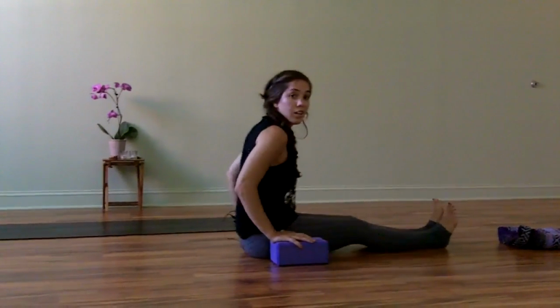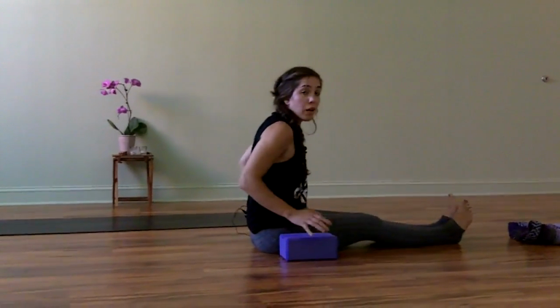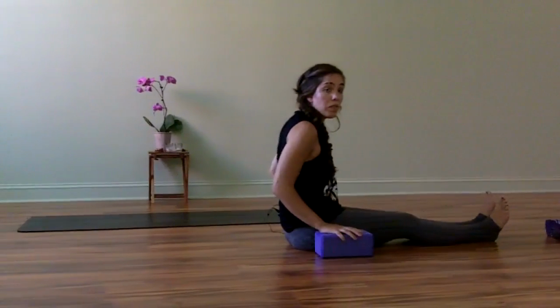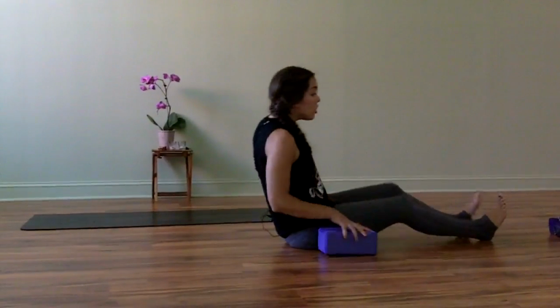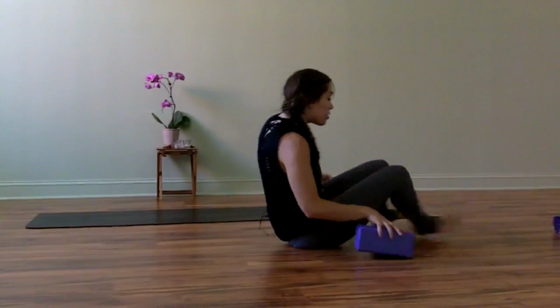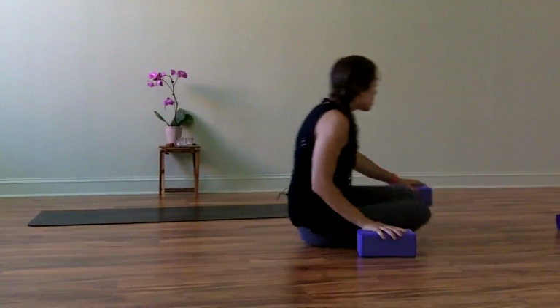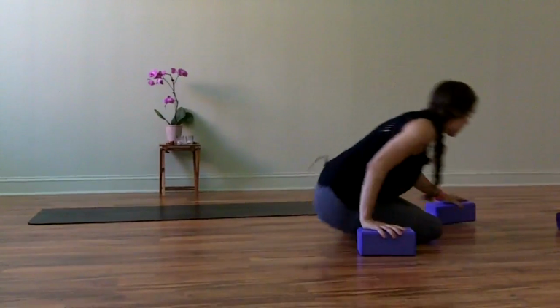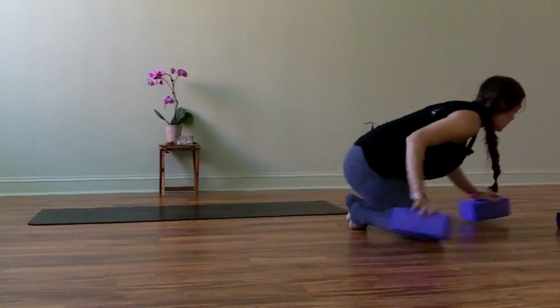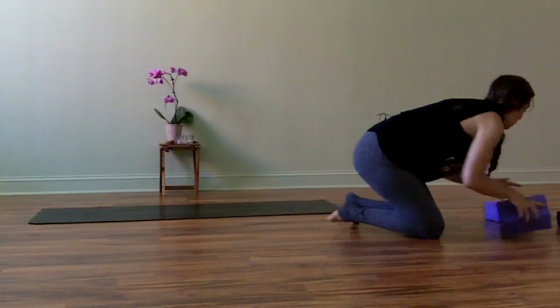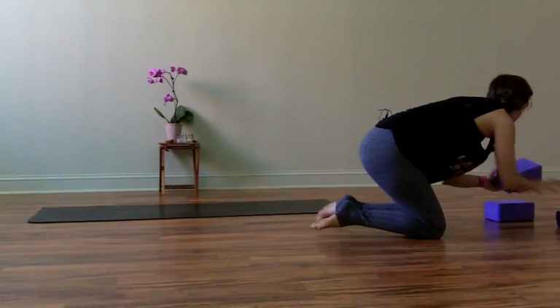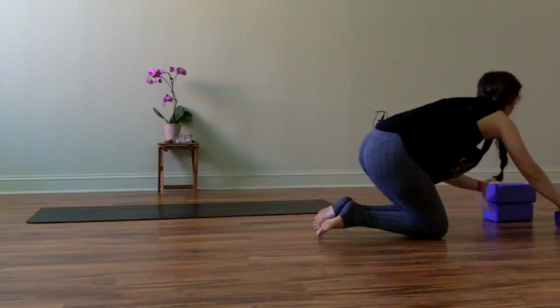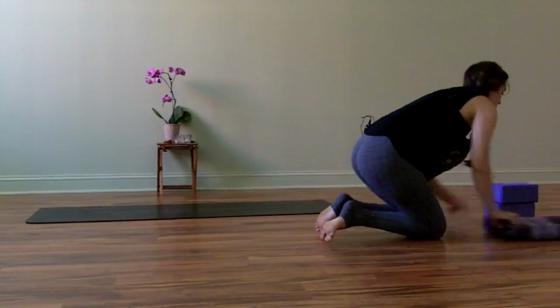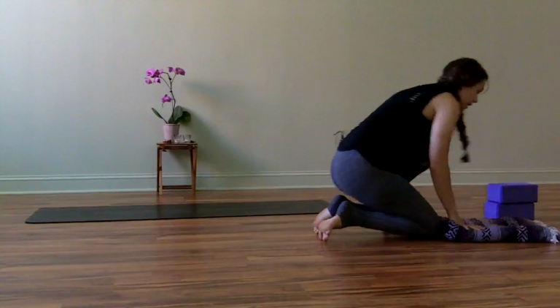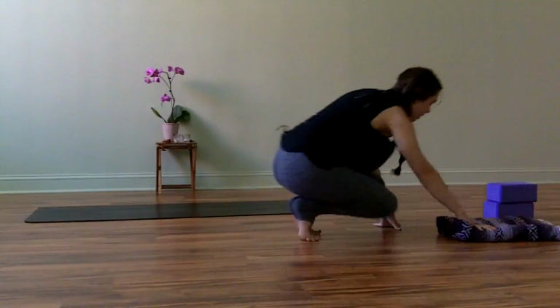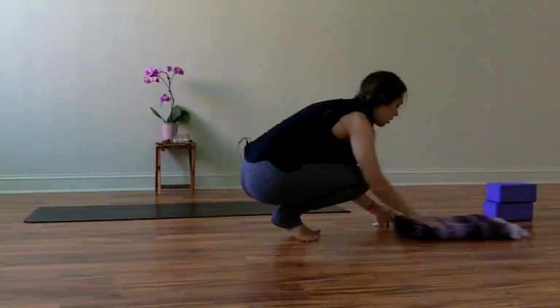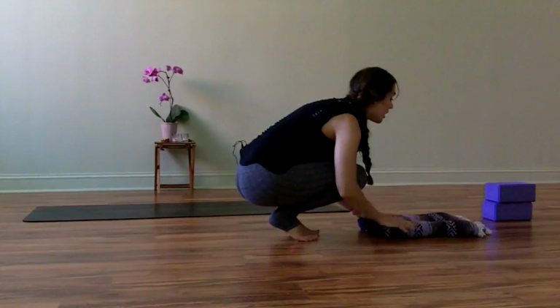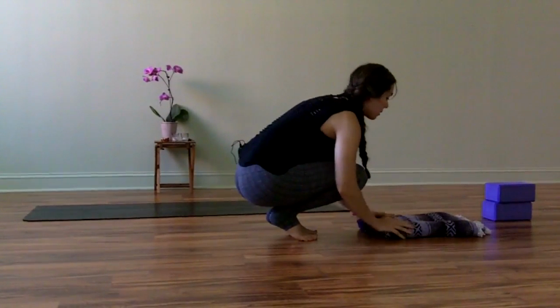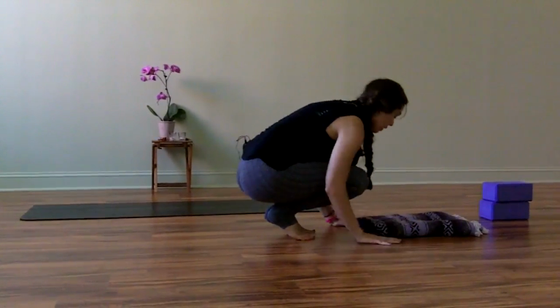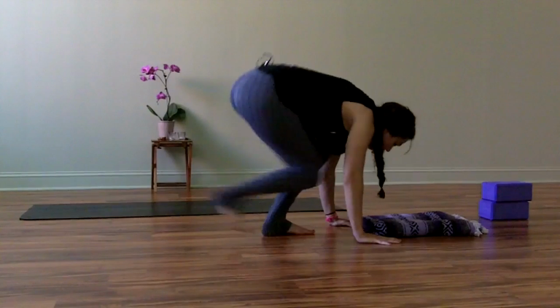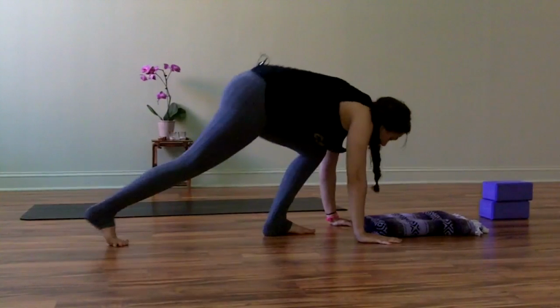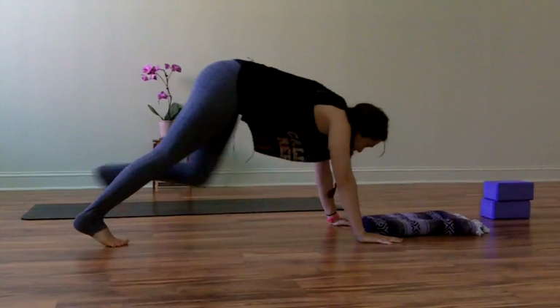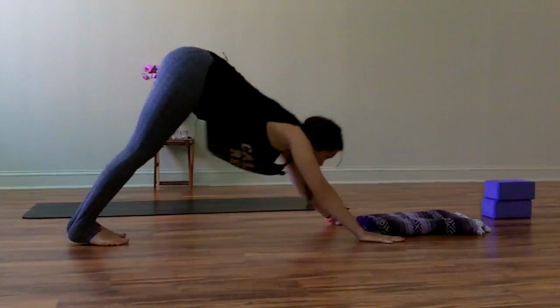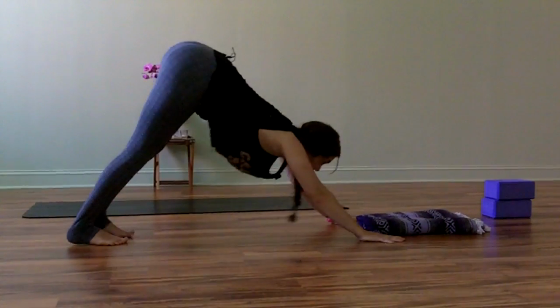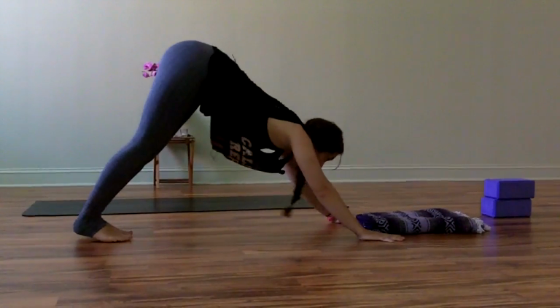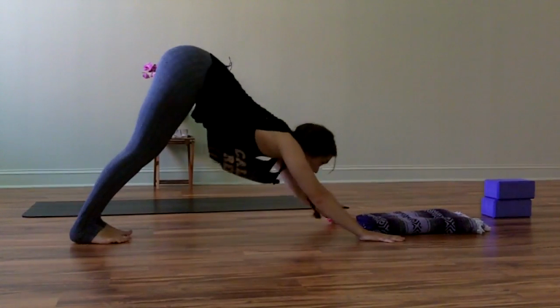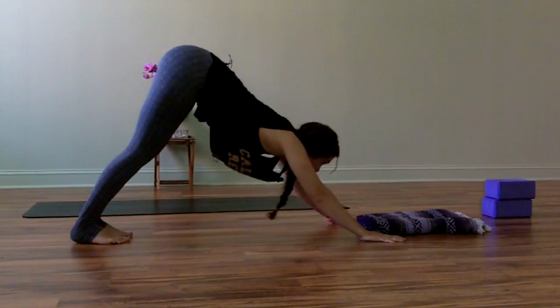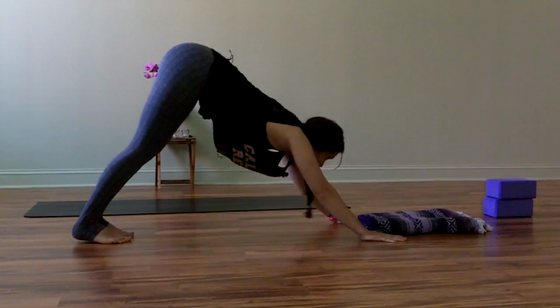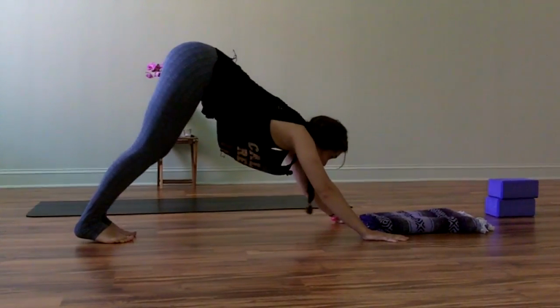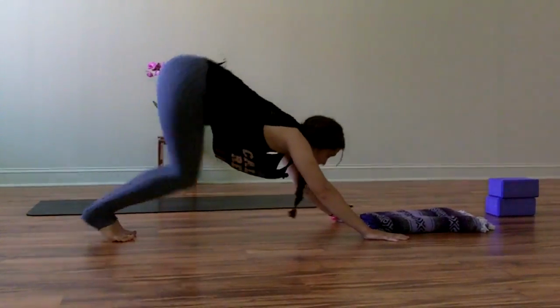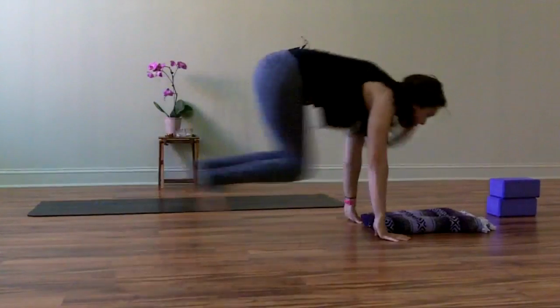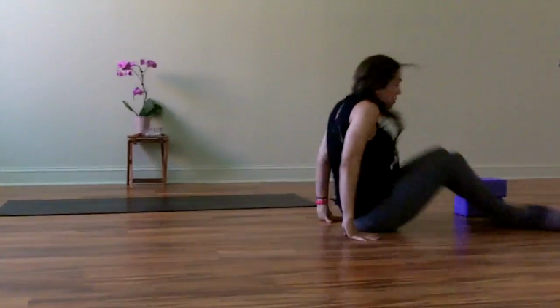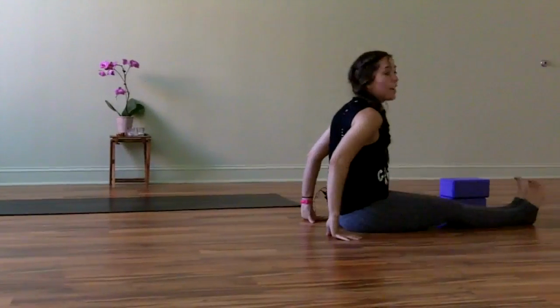If you feel comfortable with that, you can also try just using the blanket instead of the blocks. Push the blocks aside, take the blanket, come to down dog, look forward, and hop your feet between your hands.